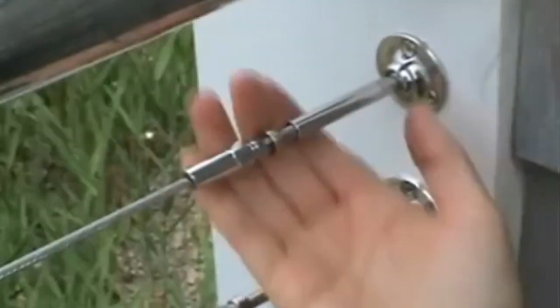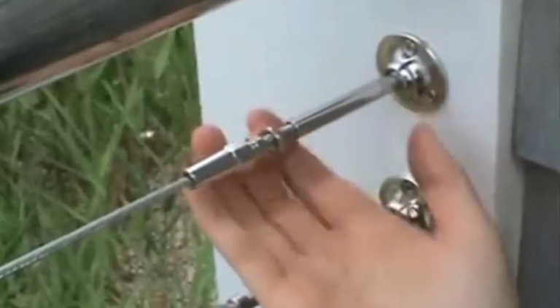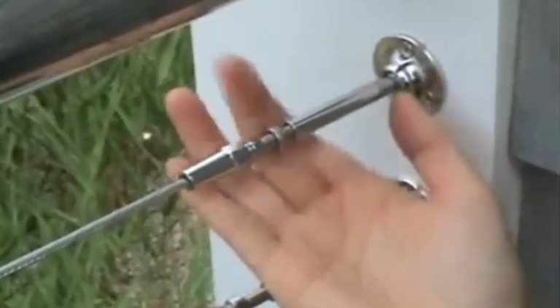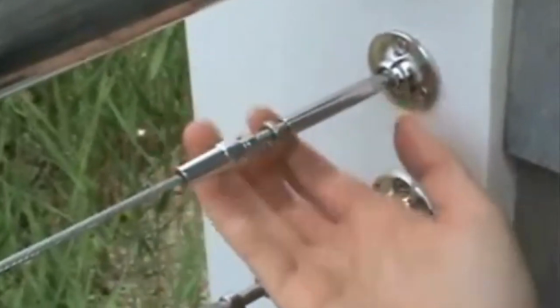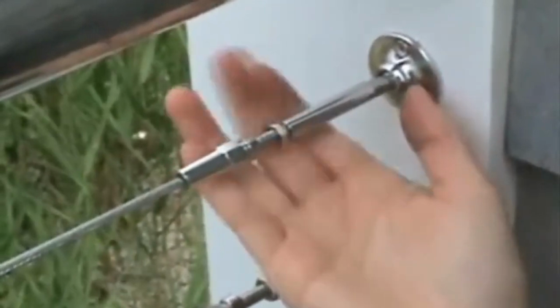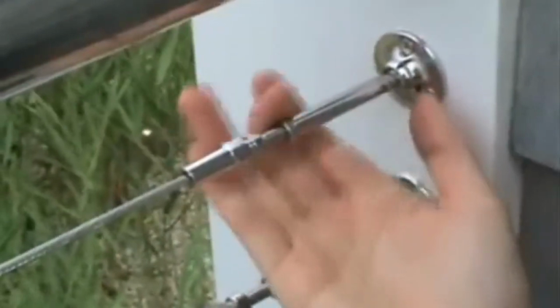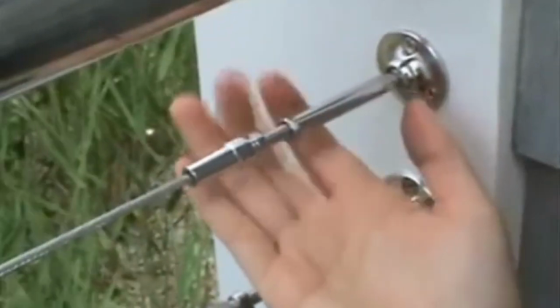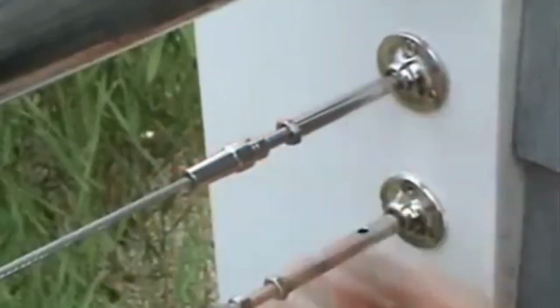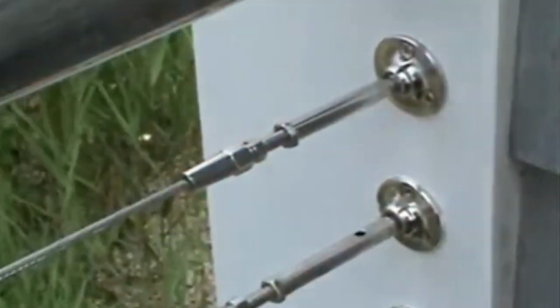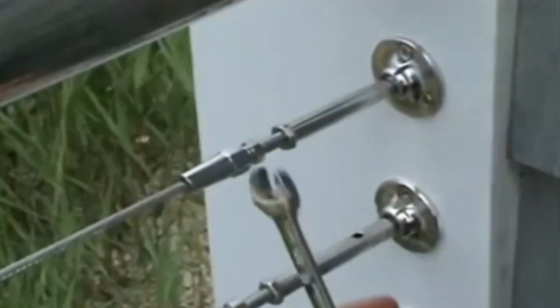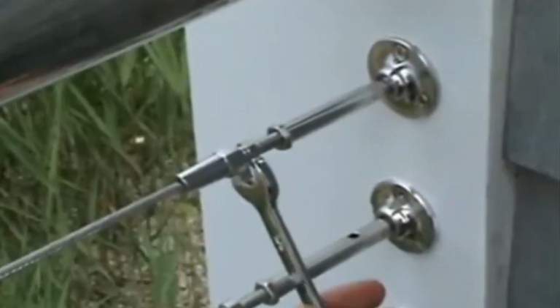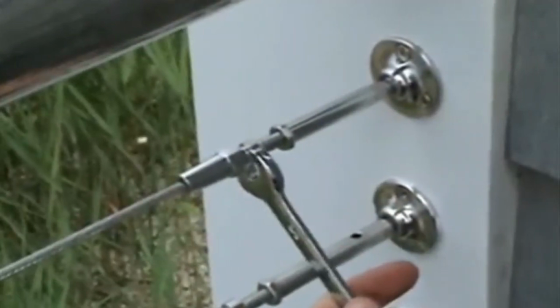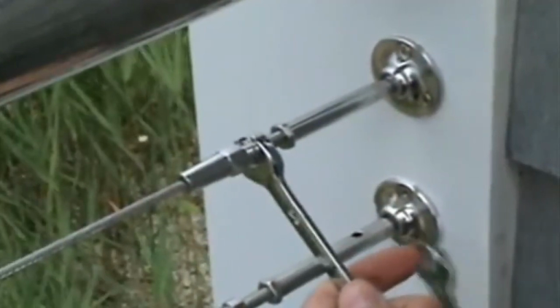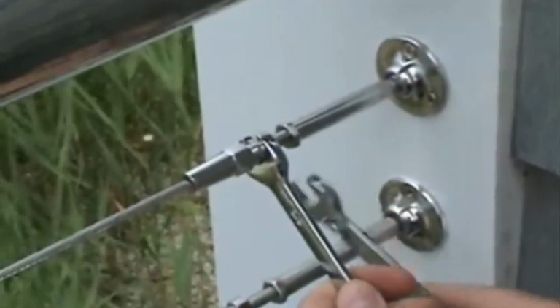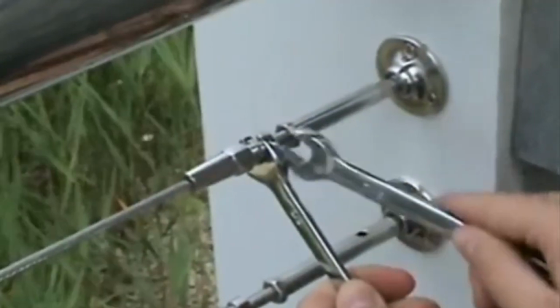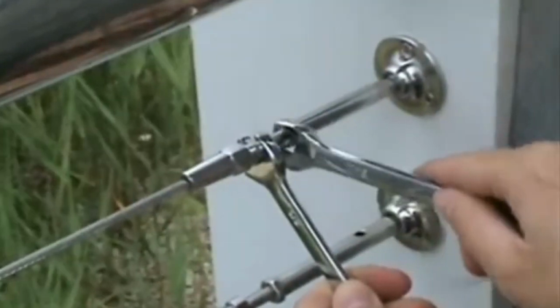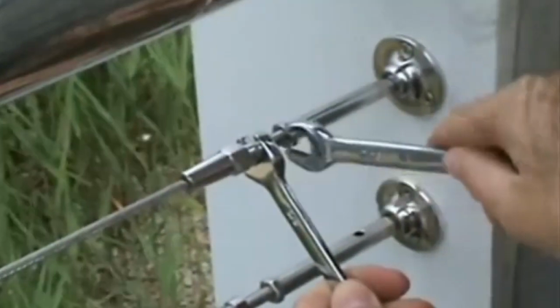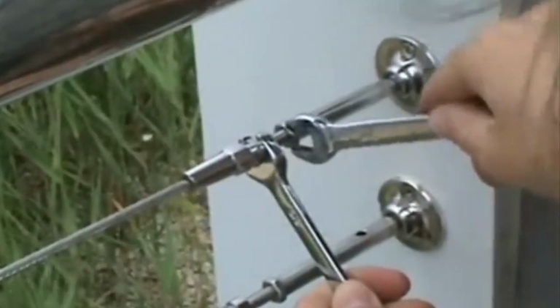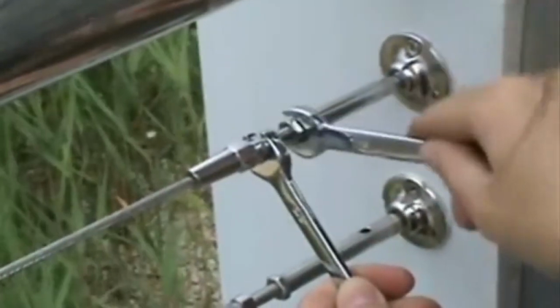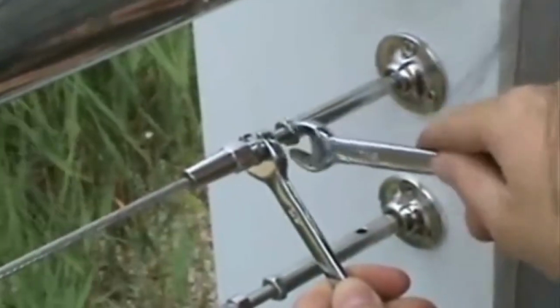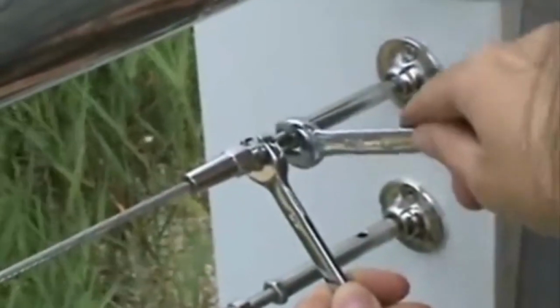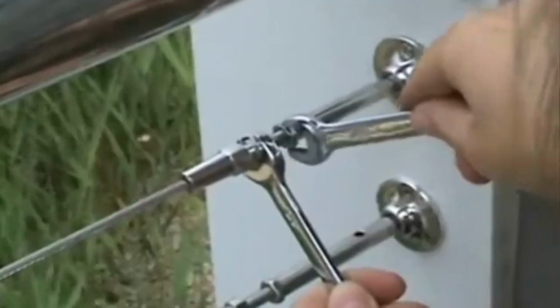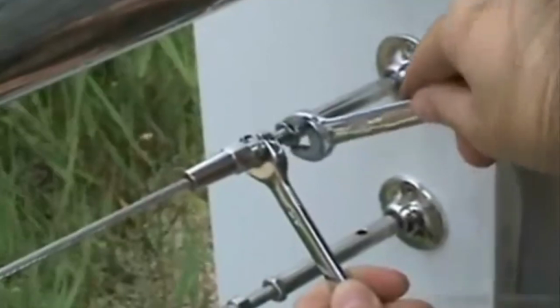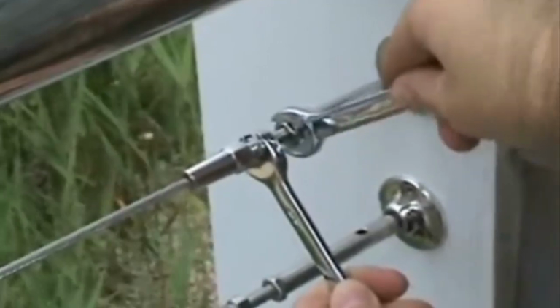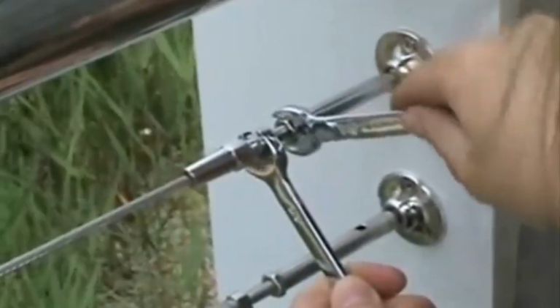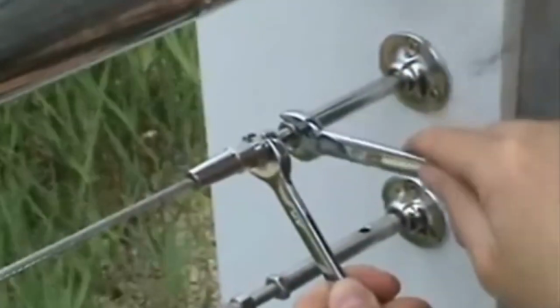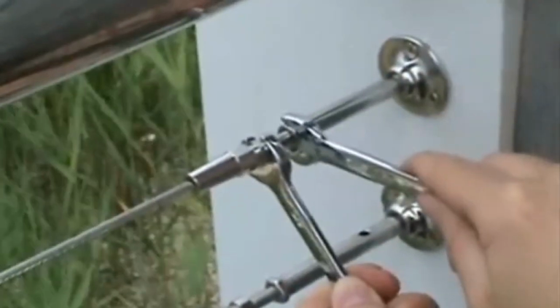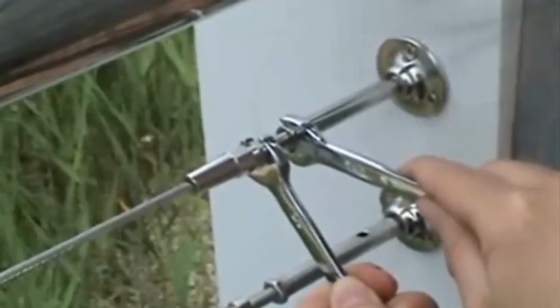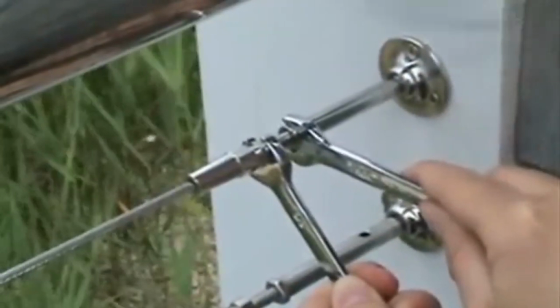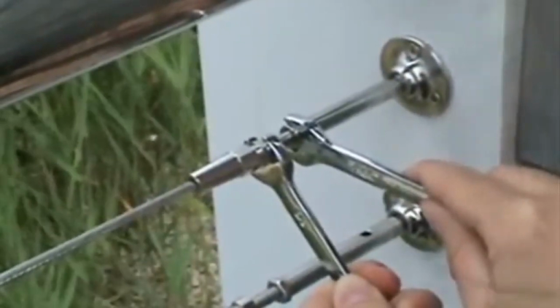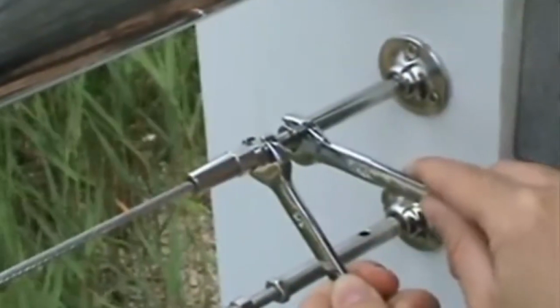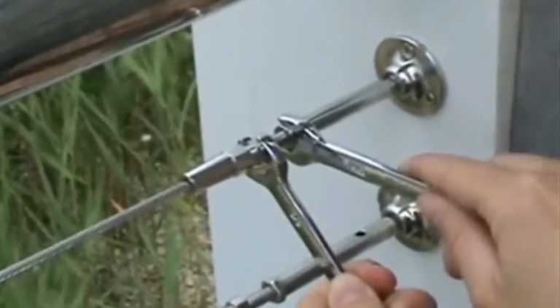Tension each end of the cable so the thread exposure is consistent. Once you reach the desired tension, tighten the lock nut to lock the tensioner into place. This completes your installation of the RailEasy tensioner.